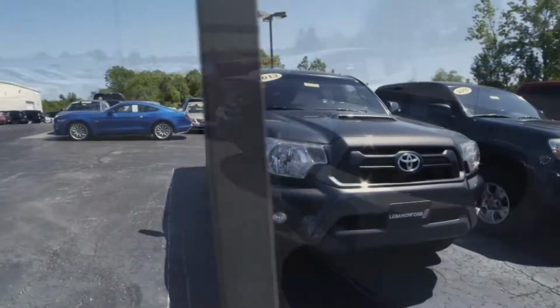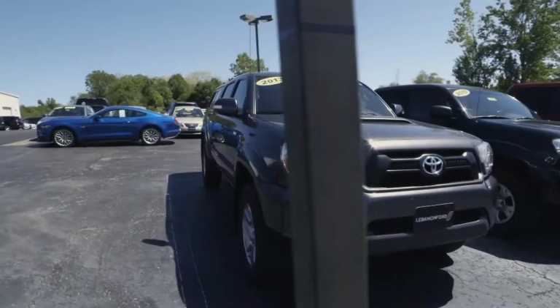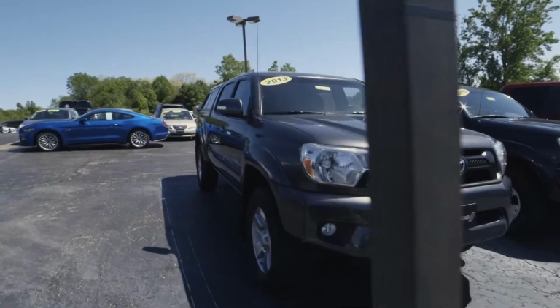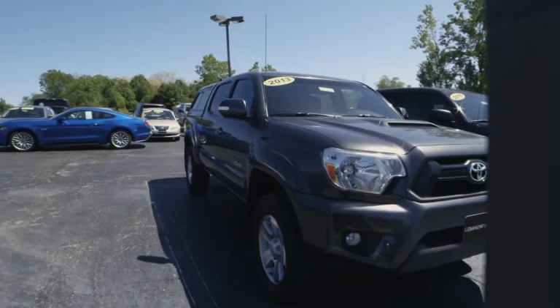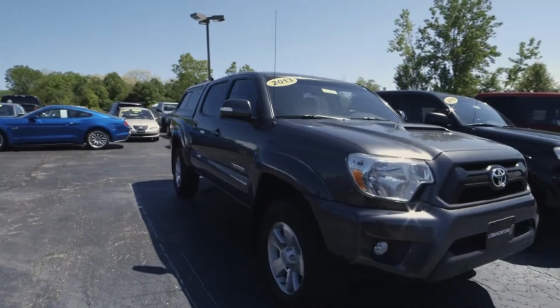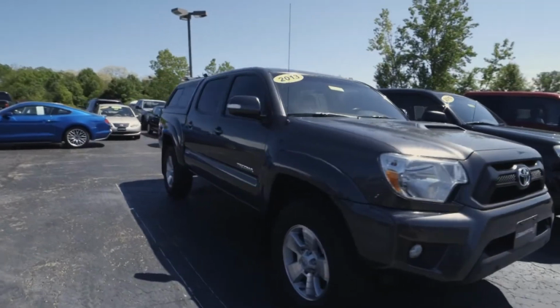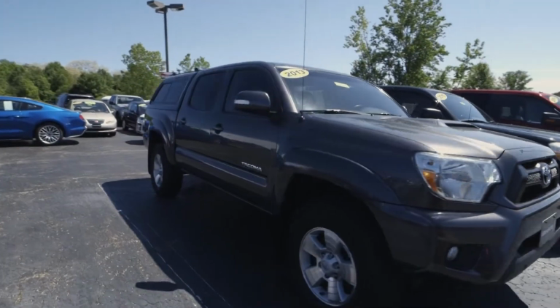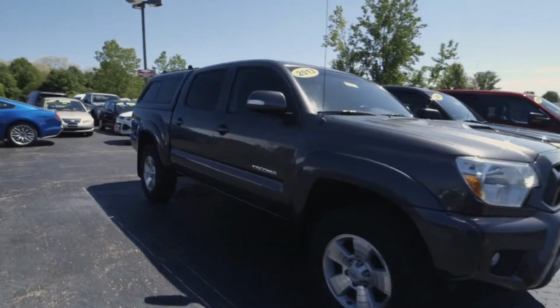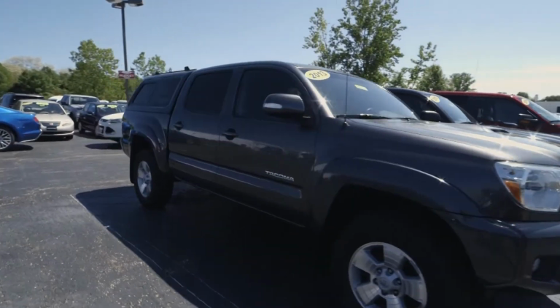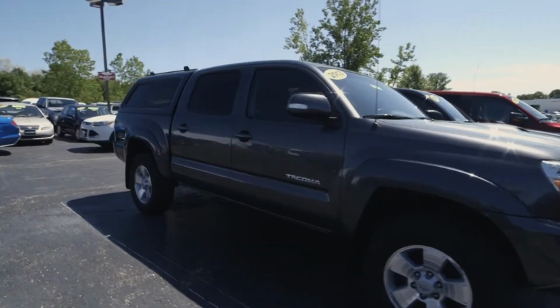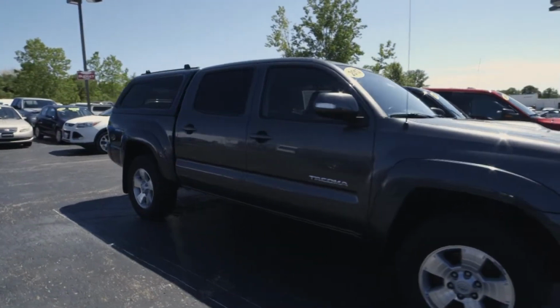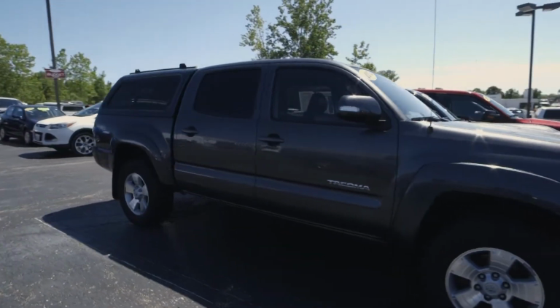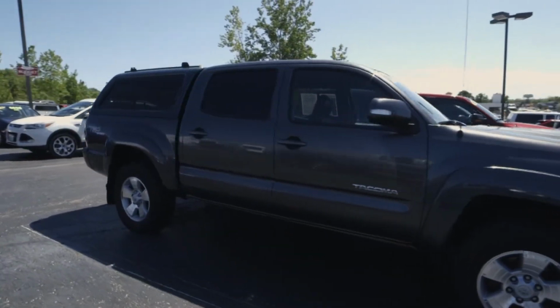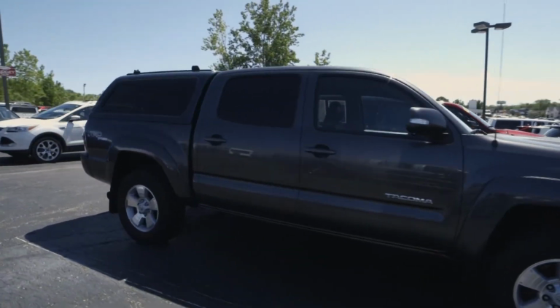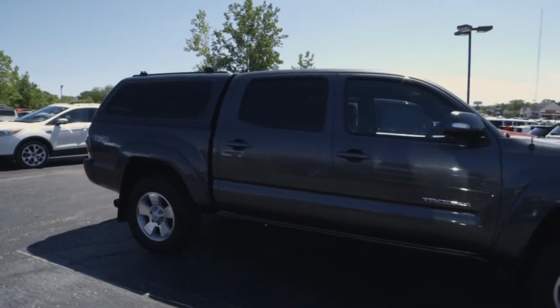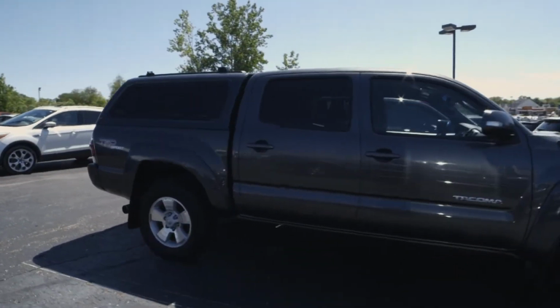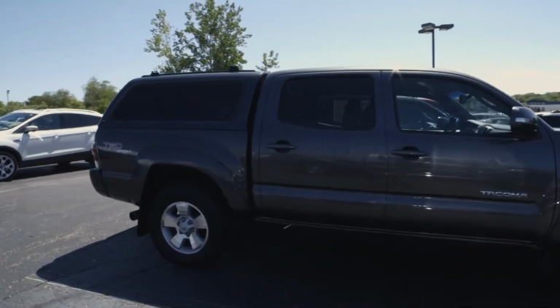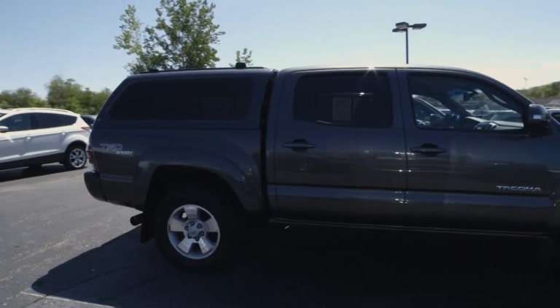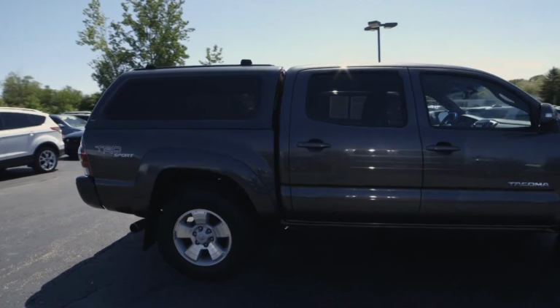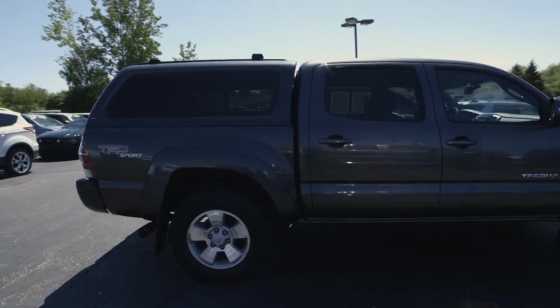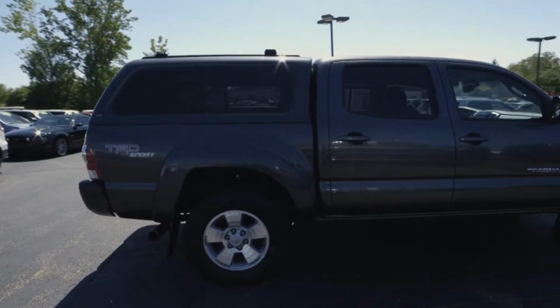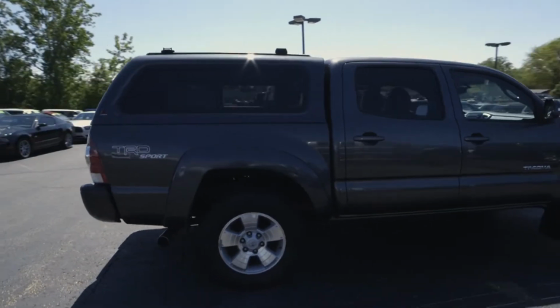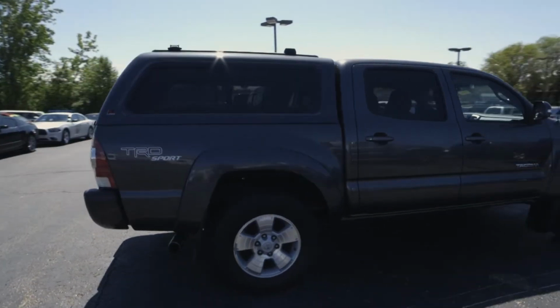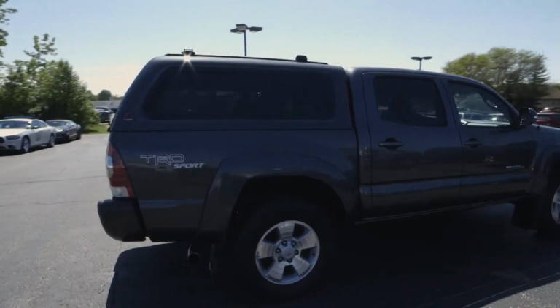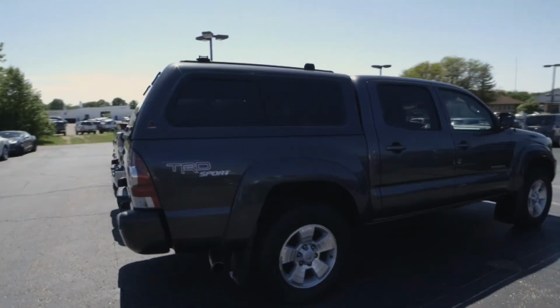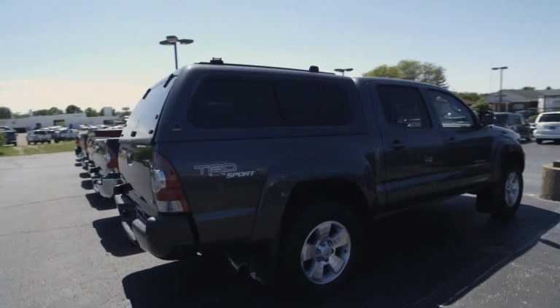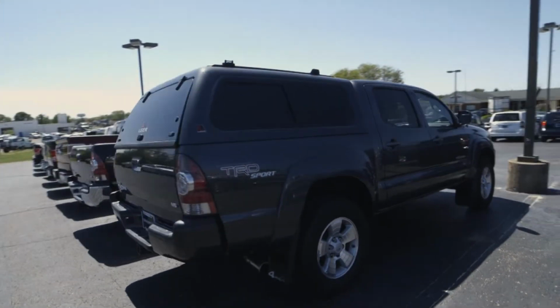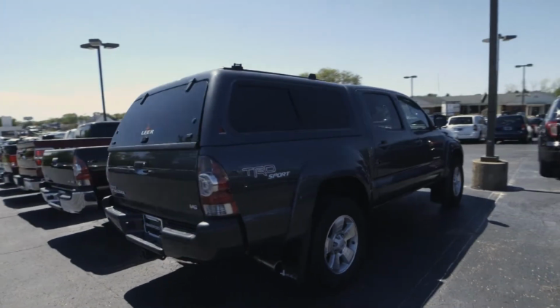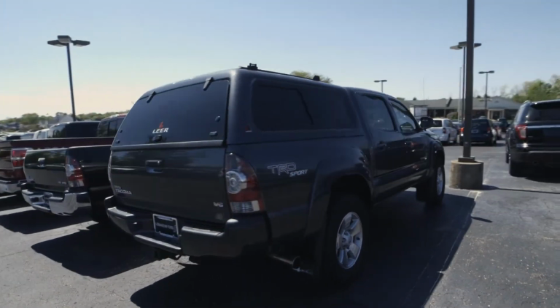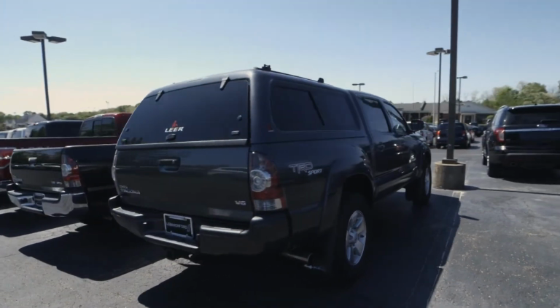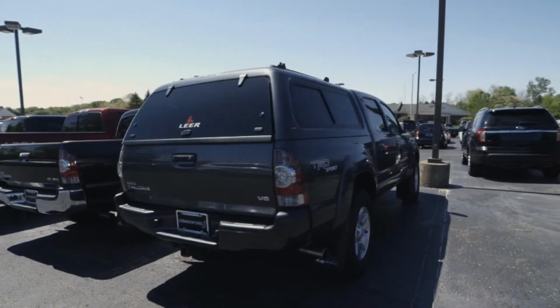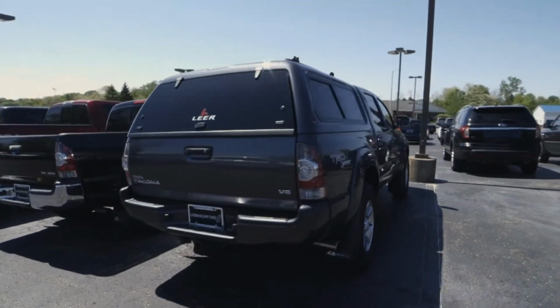This is a 2013 Toyota Tacoma V6, only 76,000 miles. It was traded in here — very nice truck — a TRD sport package with the fiberglass cap.